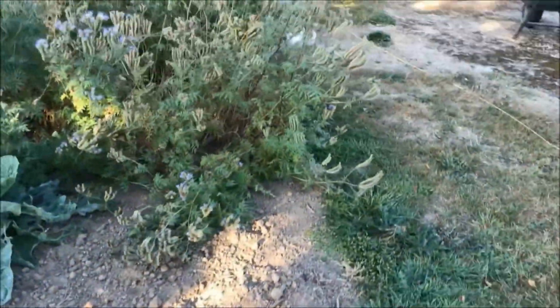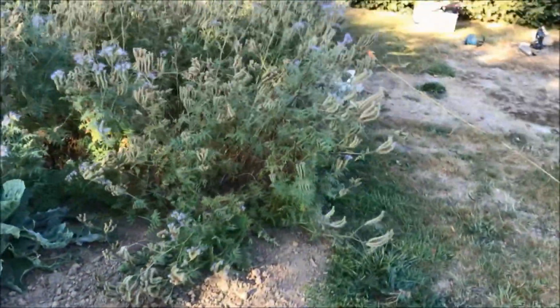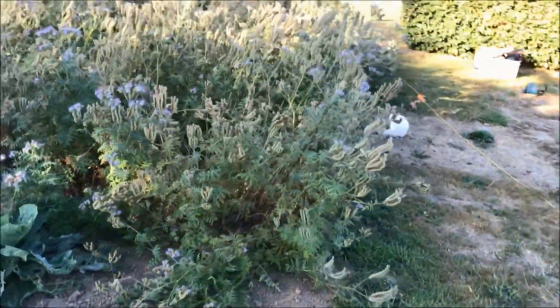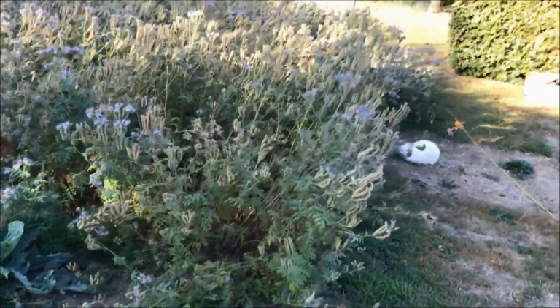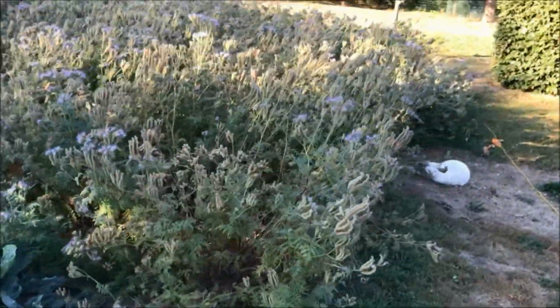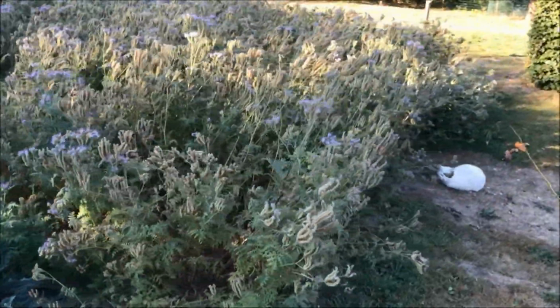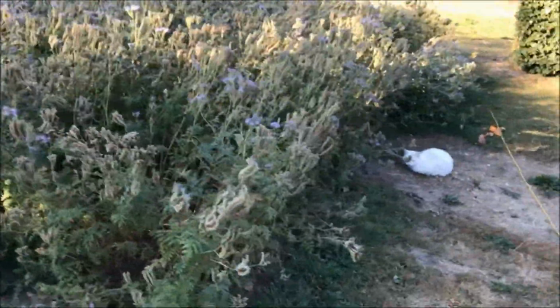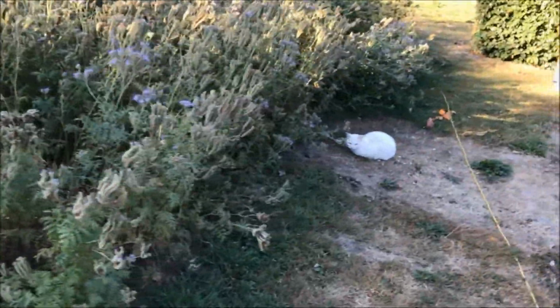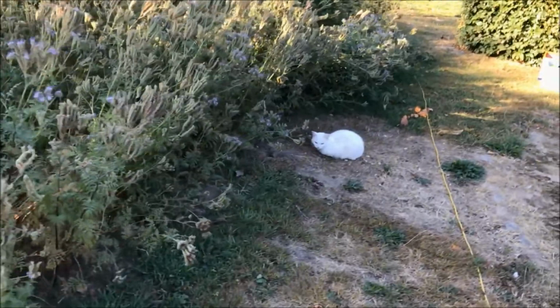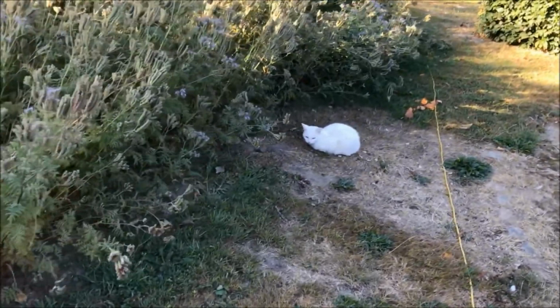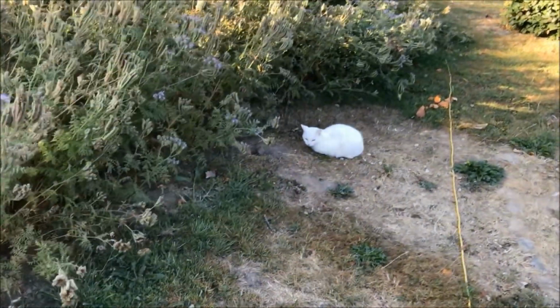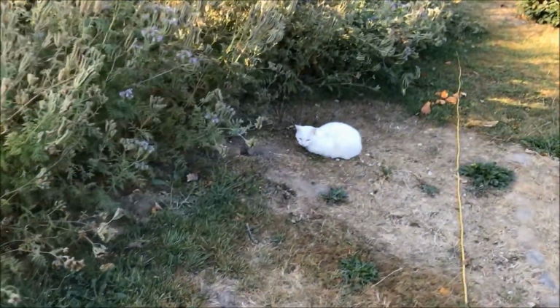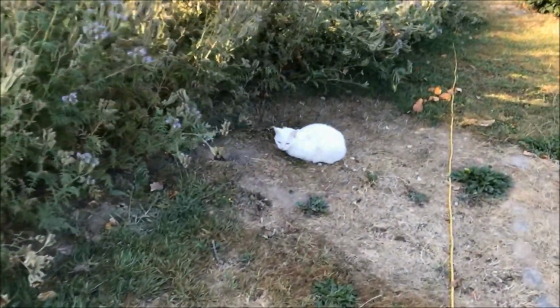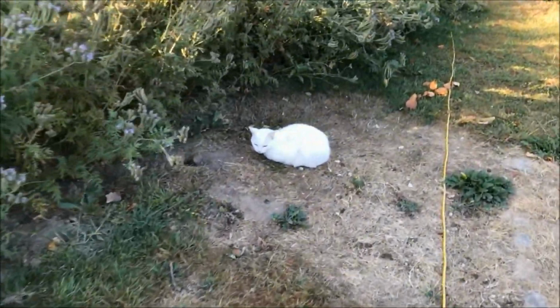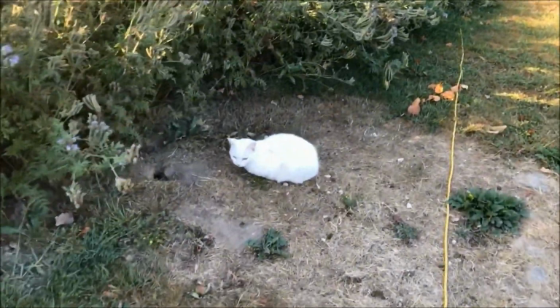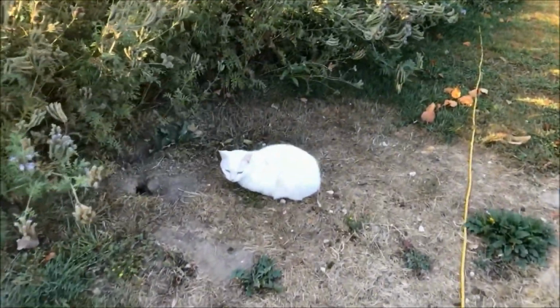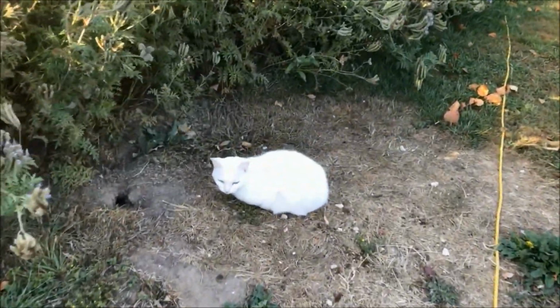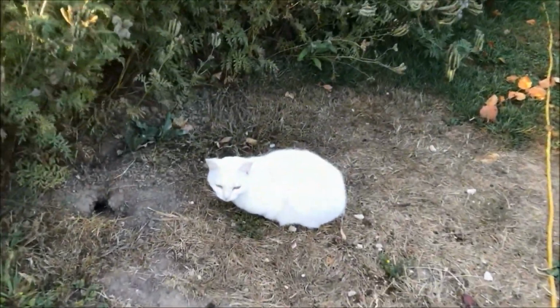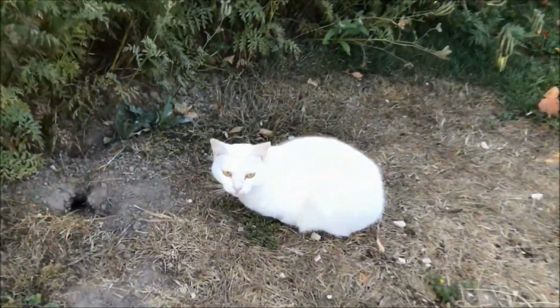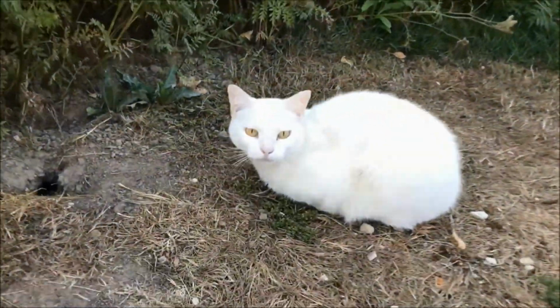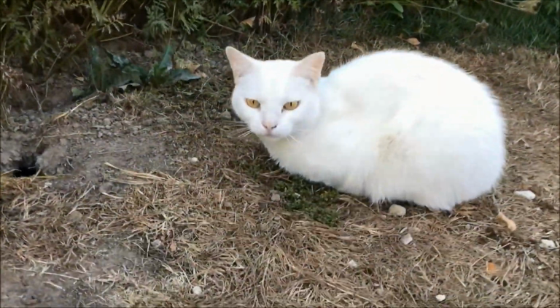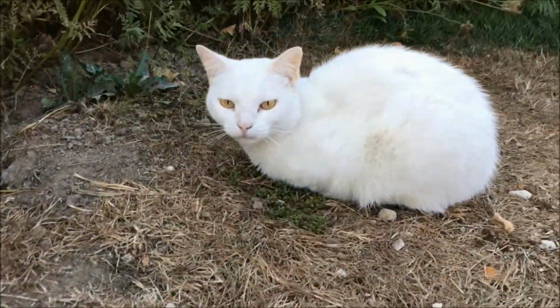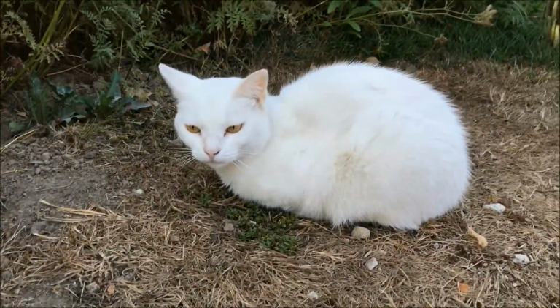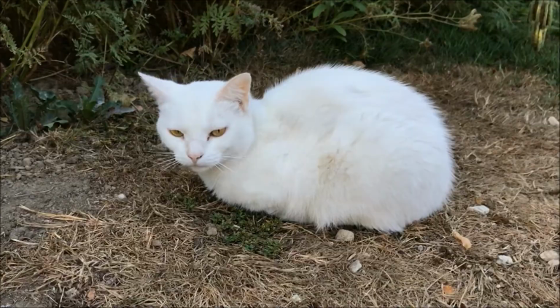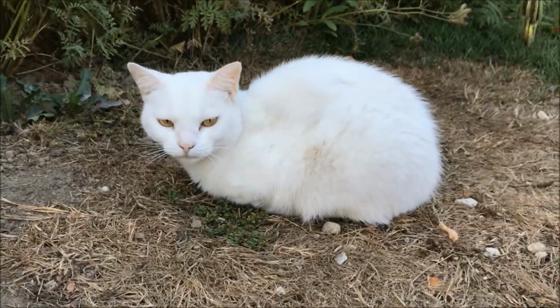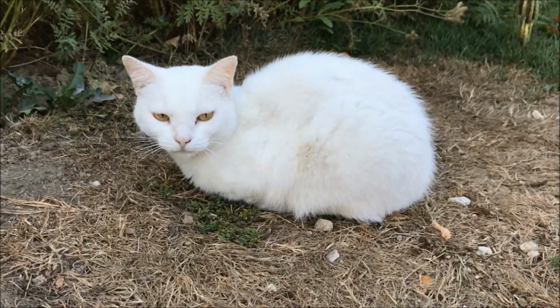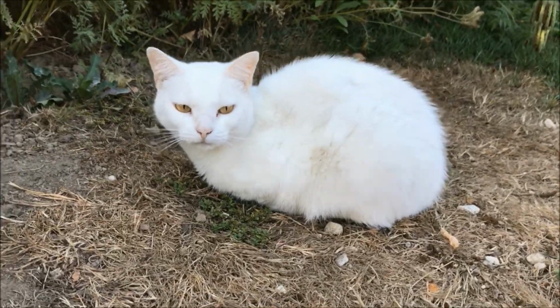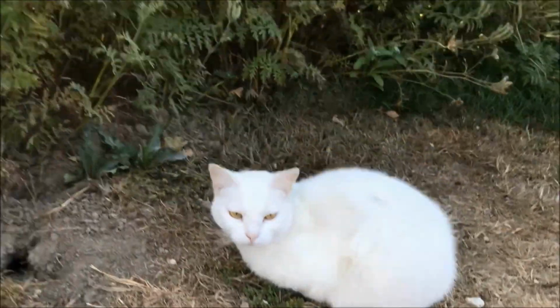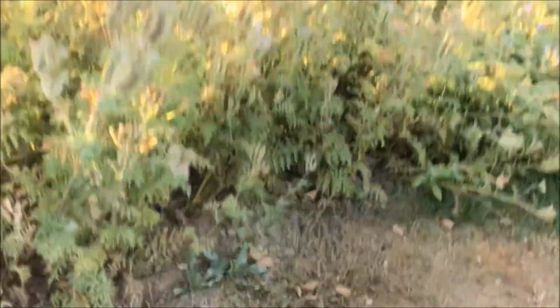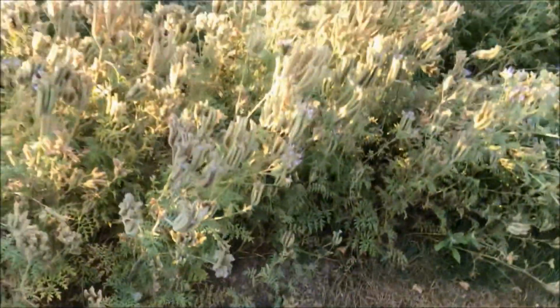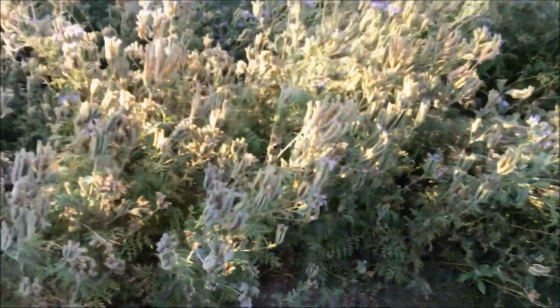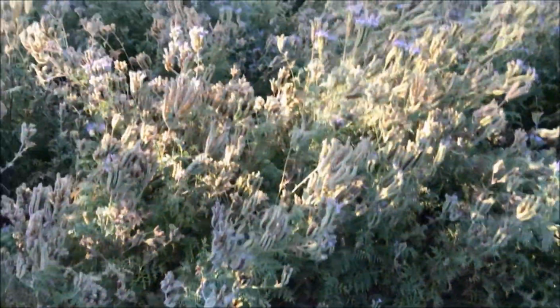Here we have the cat — as you can see she is sitting next to a small hole on the left. That's because there are mice in that hole and she's always waiting outside.